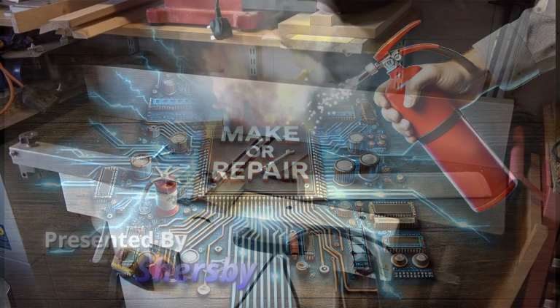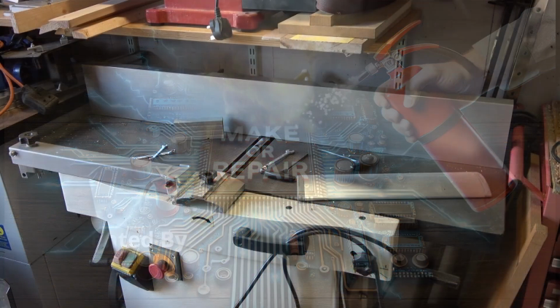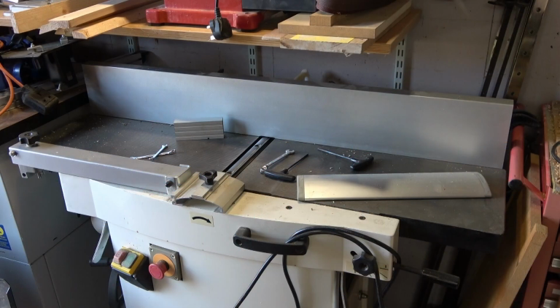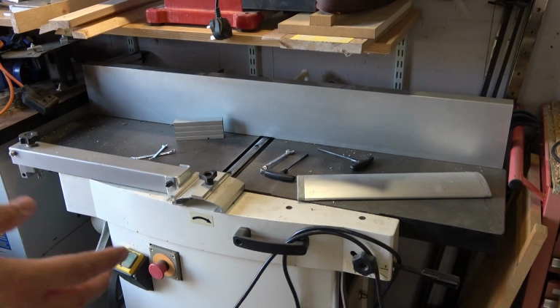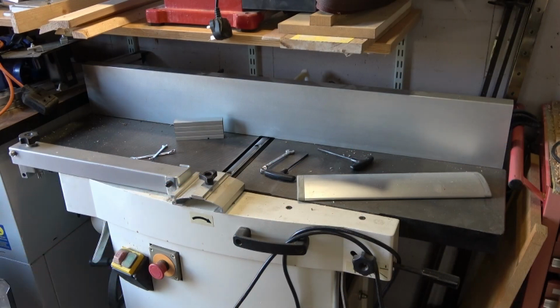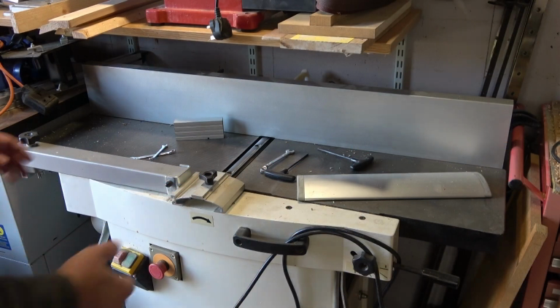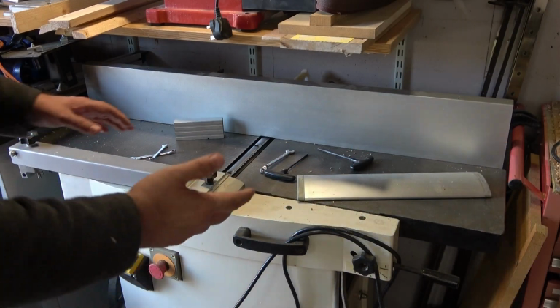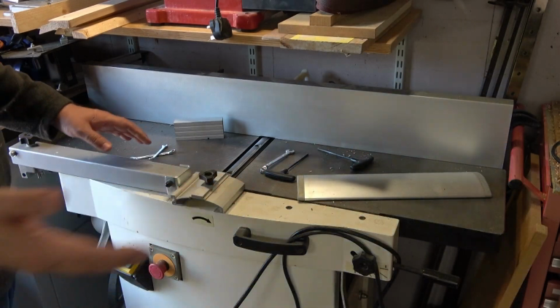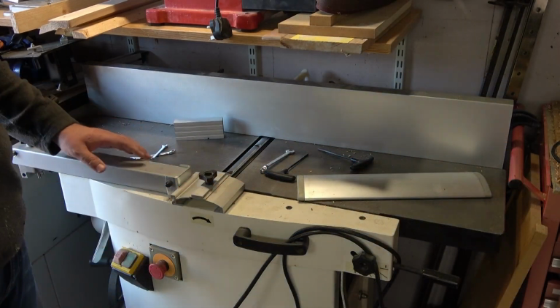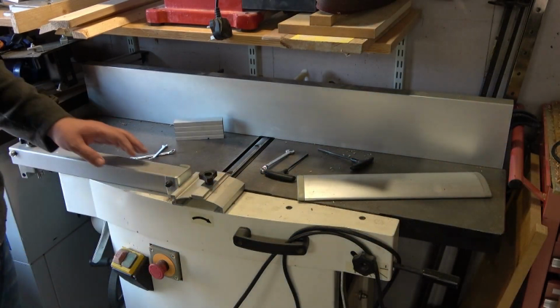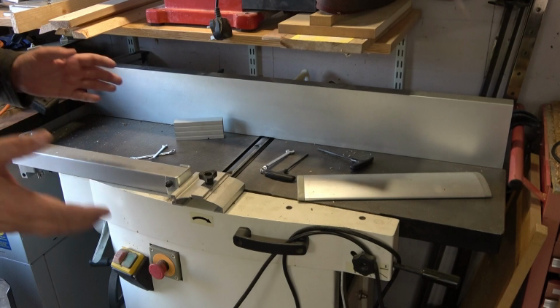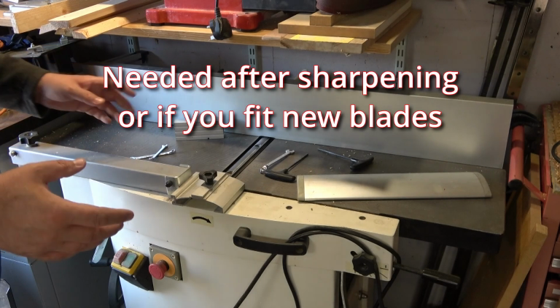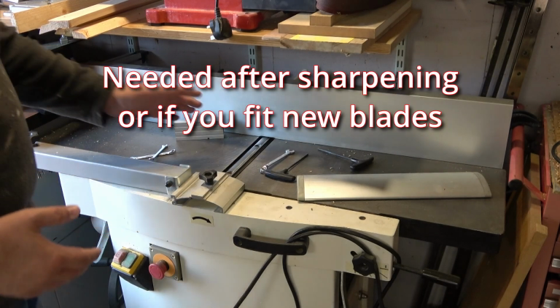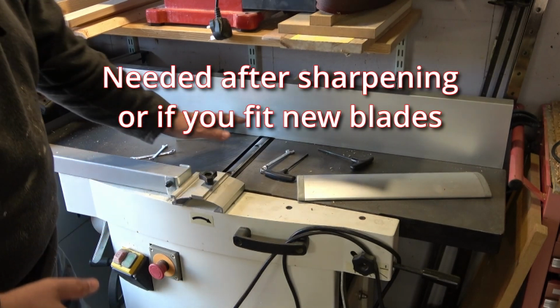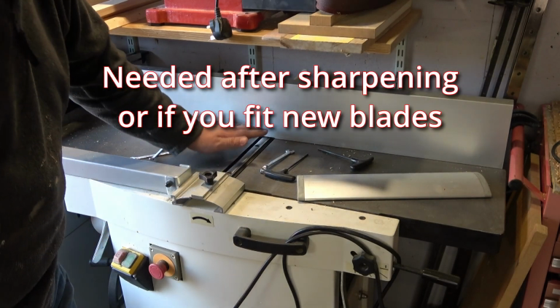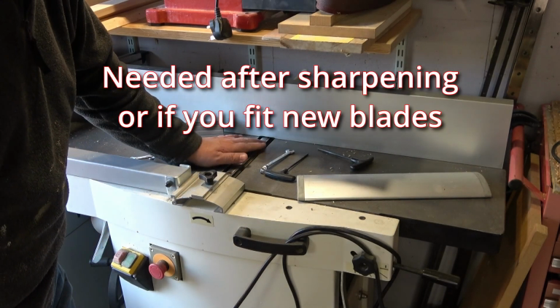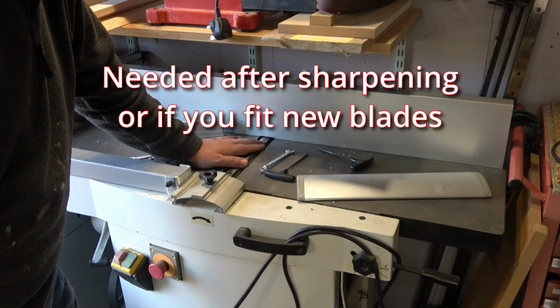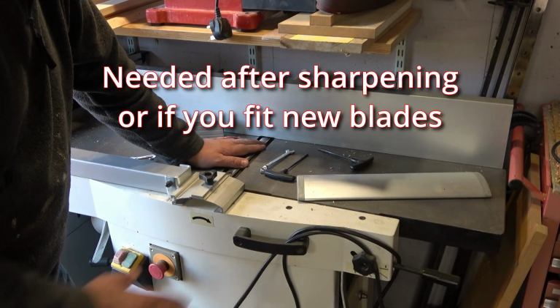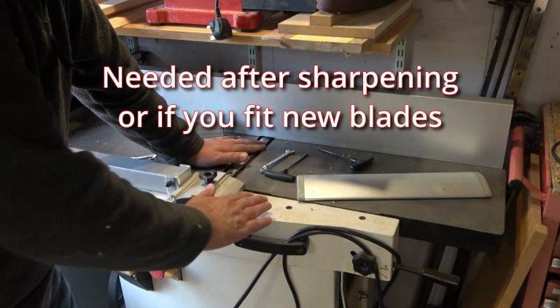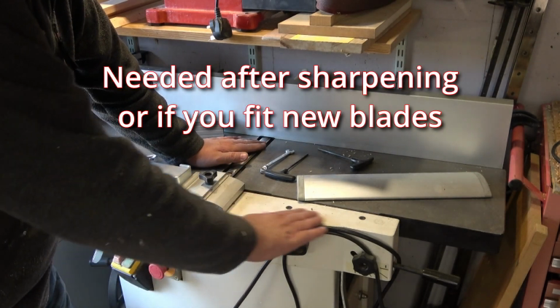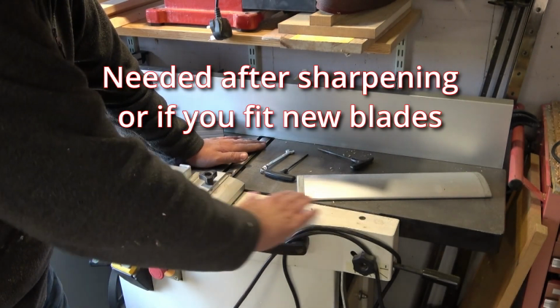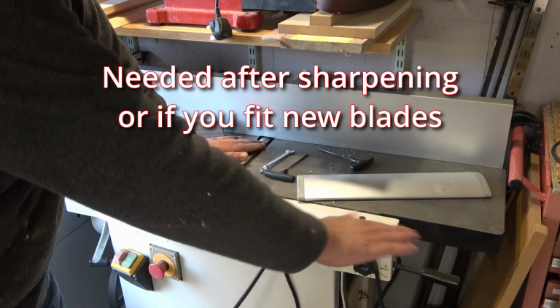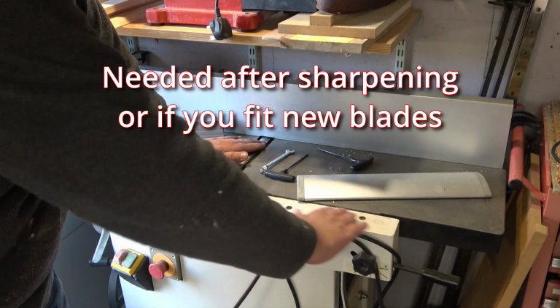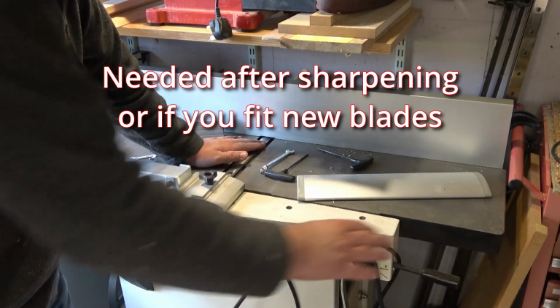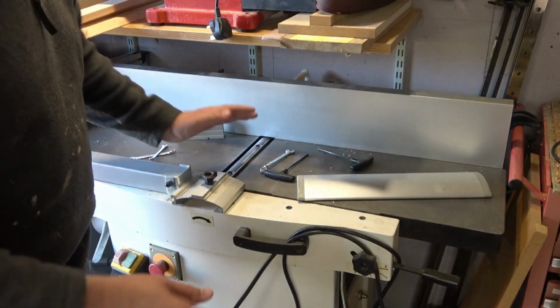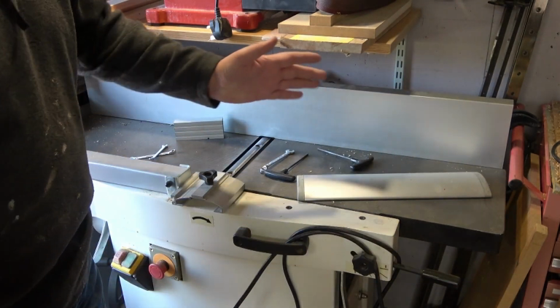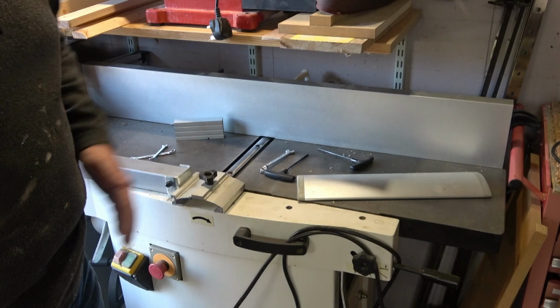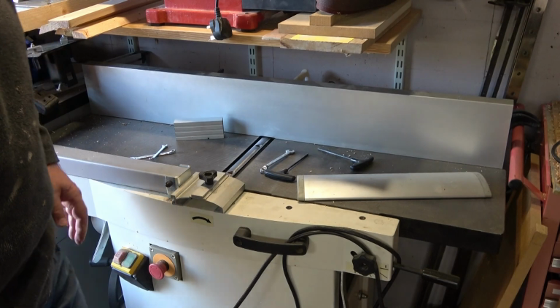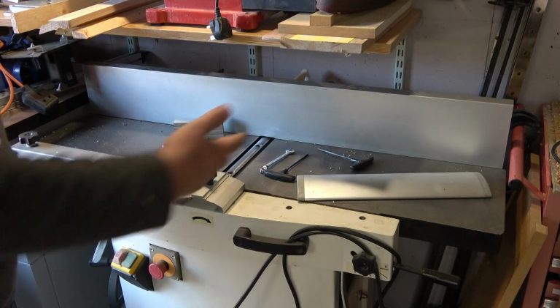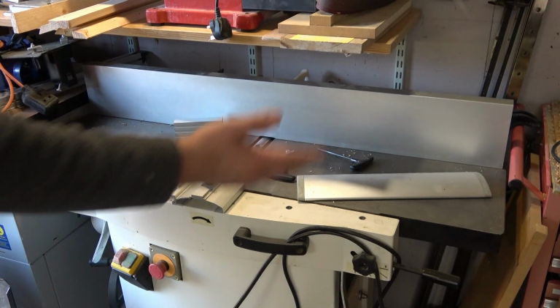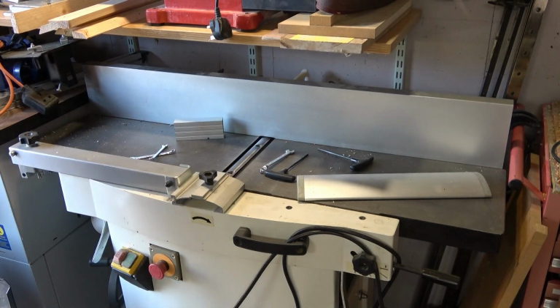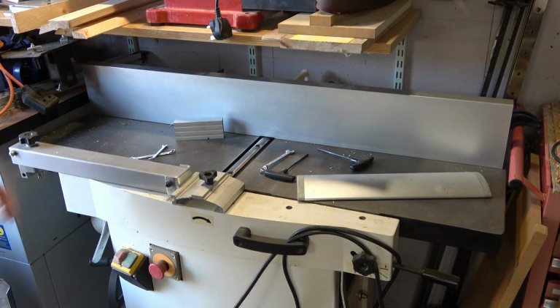Hi, today I'm in the workshop instead of the lab and I'm going to adjust the blades on my planar thicknesser. It's a JET JBT-260 for those interested. Now I think in the US this is called a jointer planar.